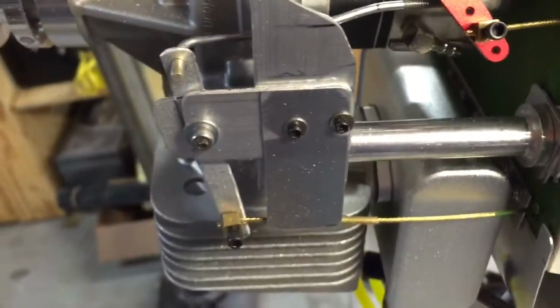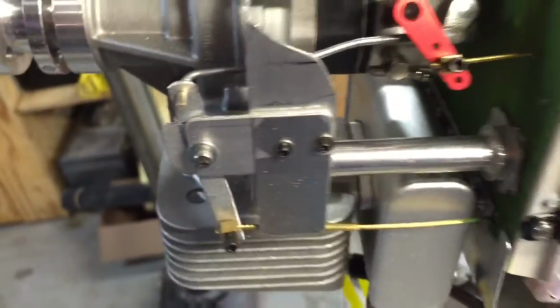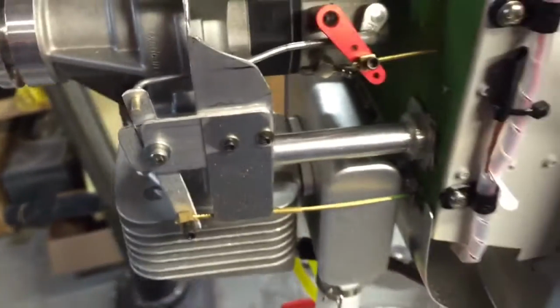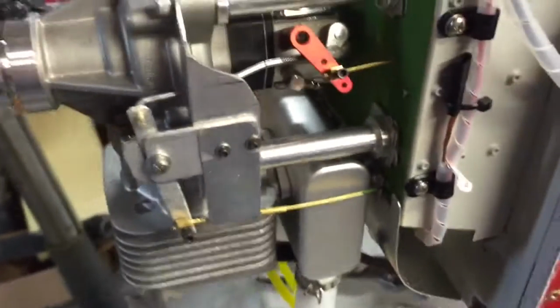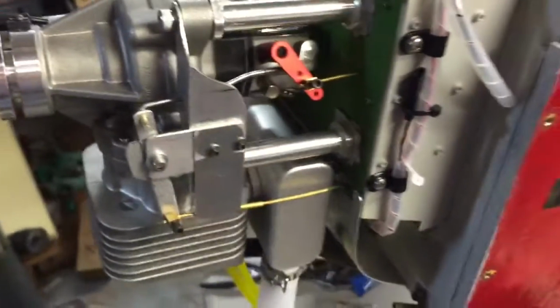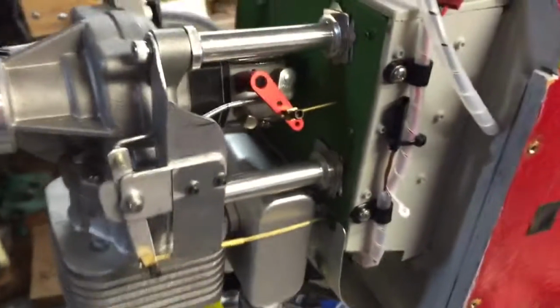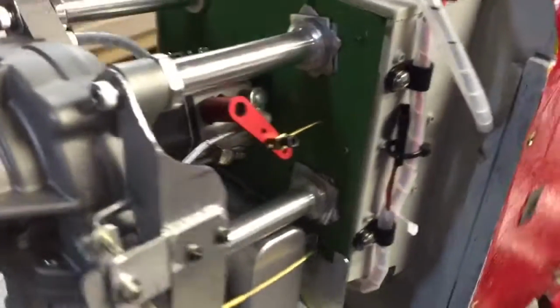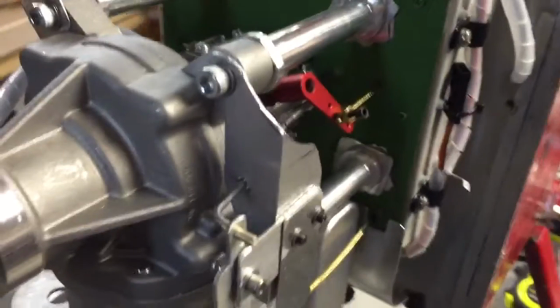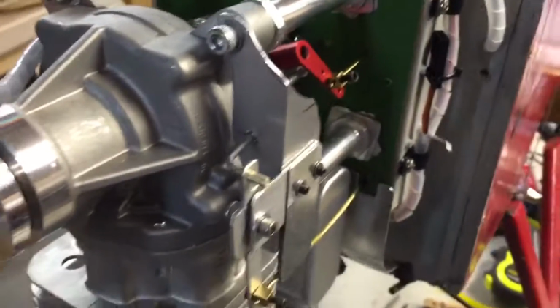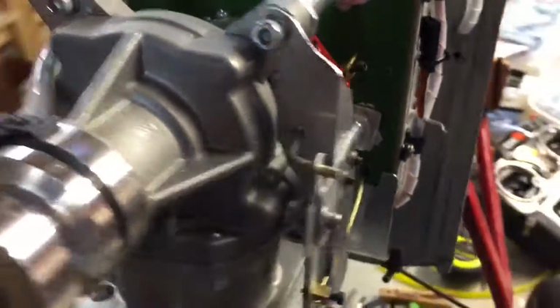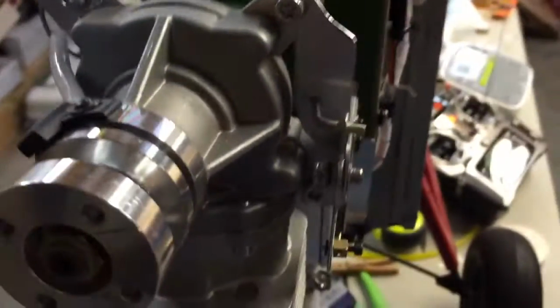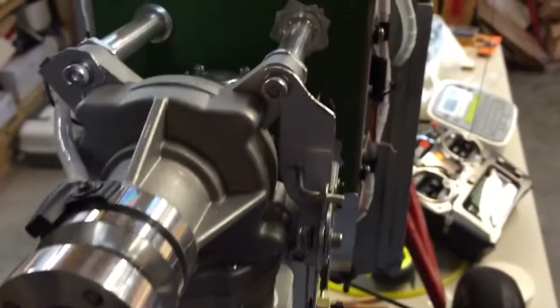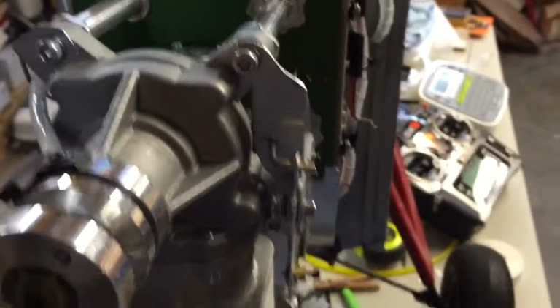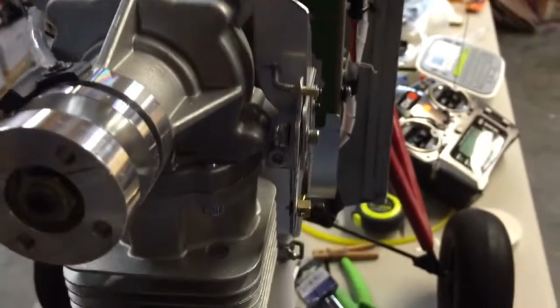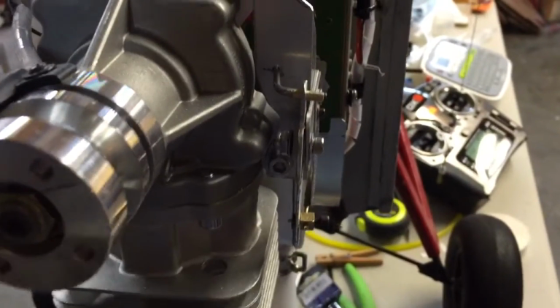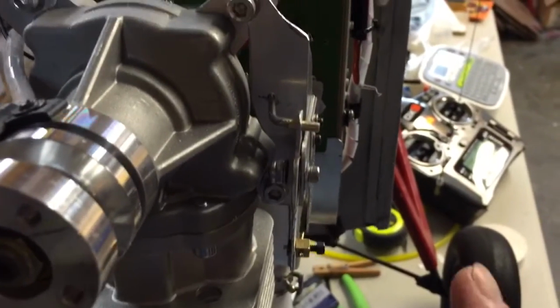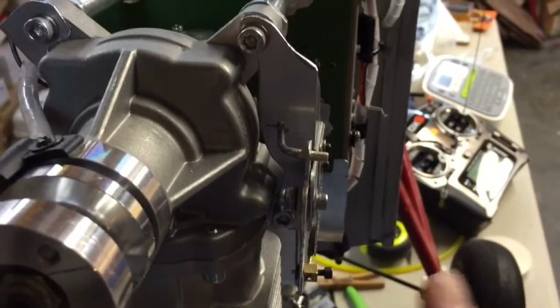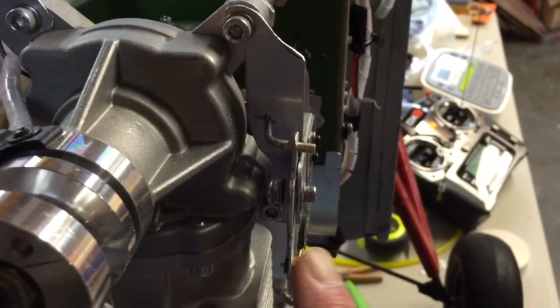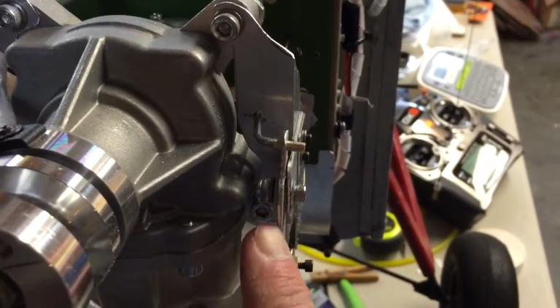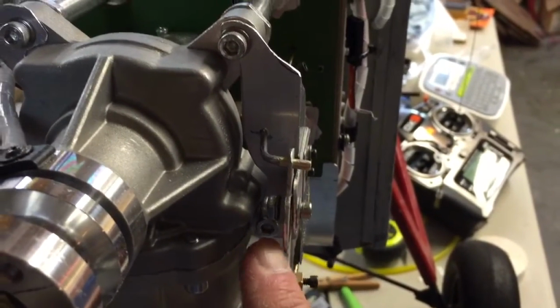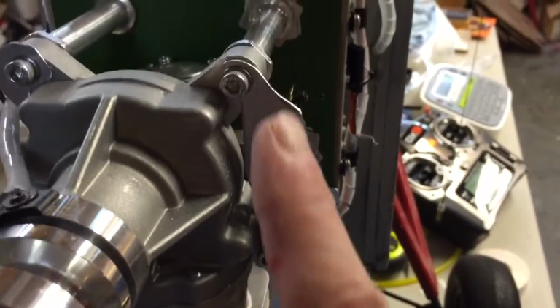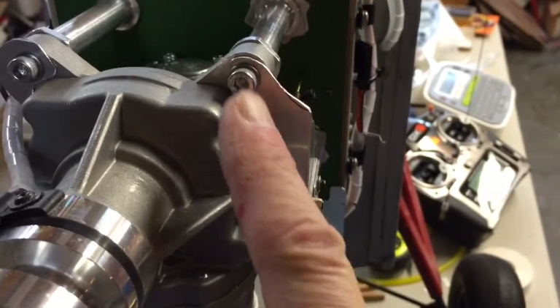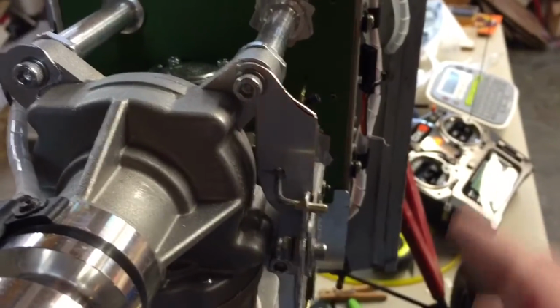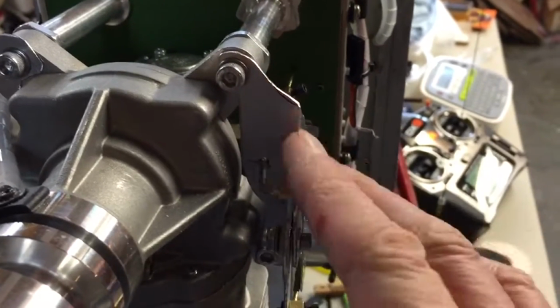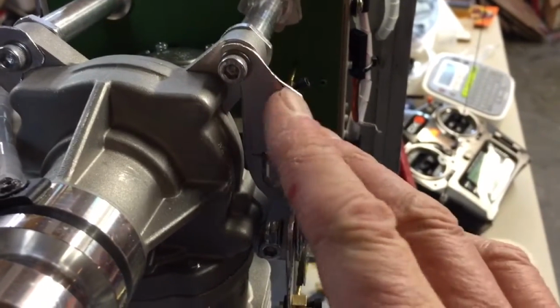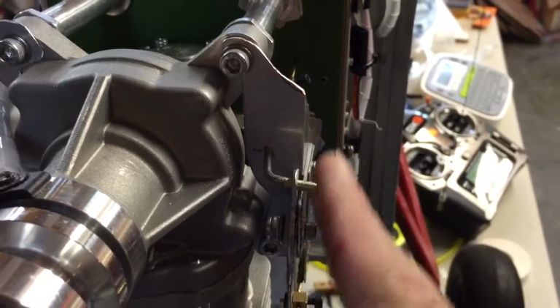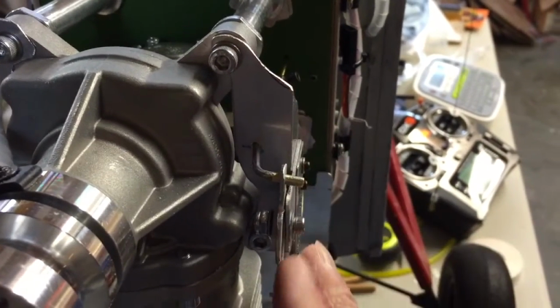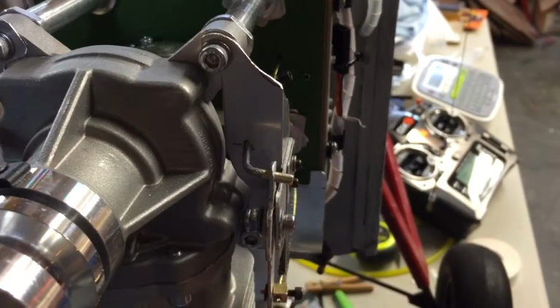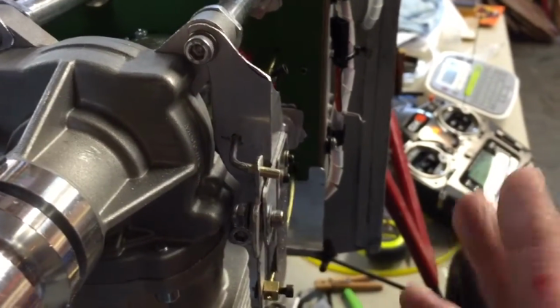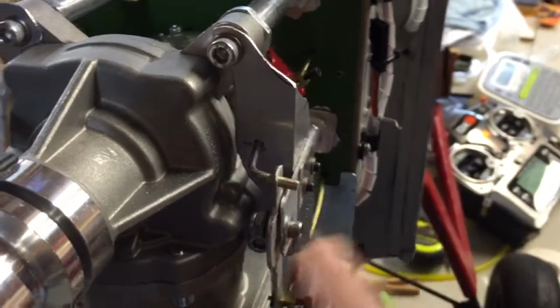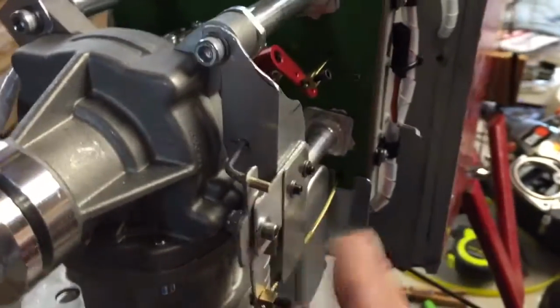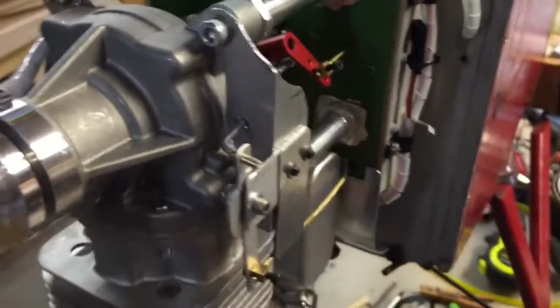And it works fine. This is how I mounted it — I used two of the engine mounts: one here, one up here with a homemade plate. And it's very solid.